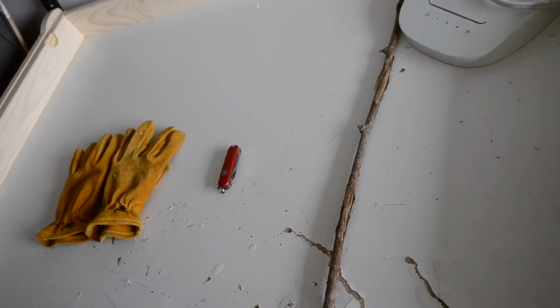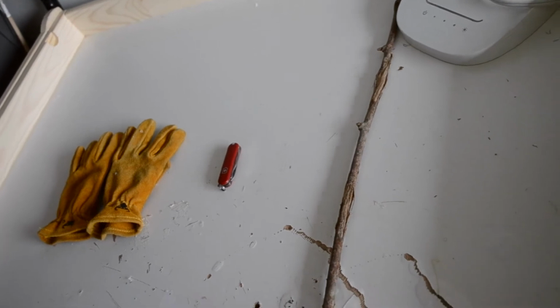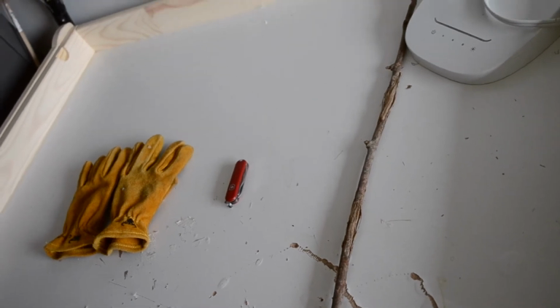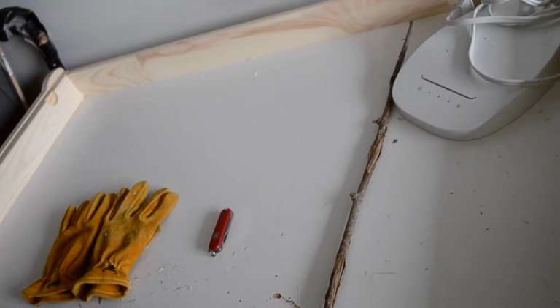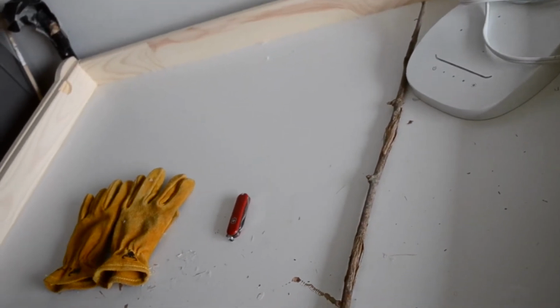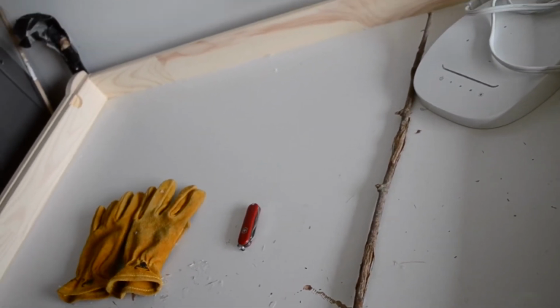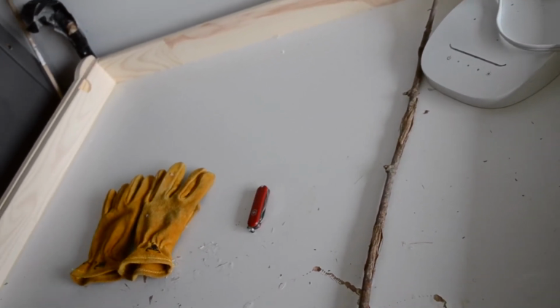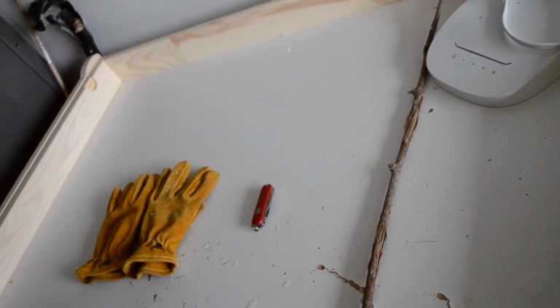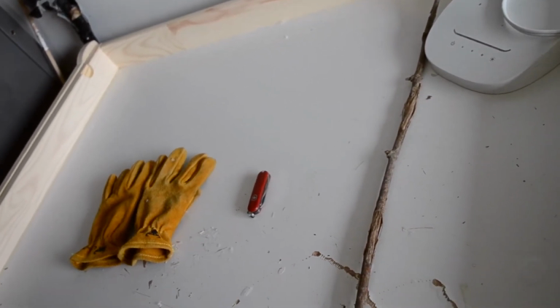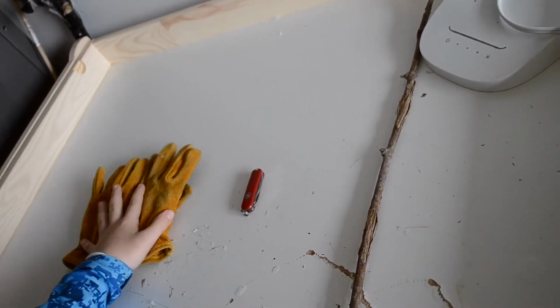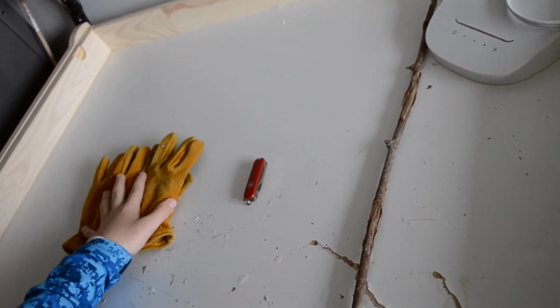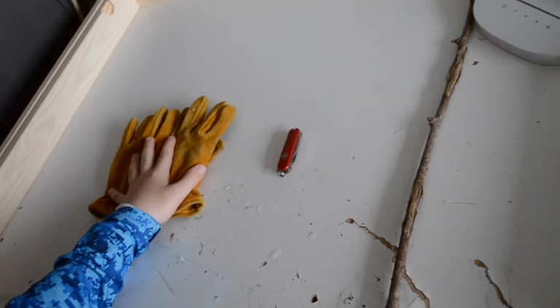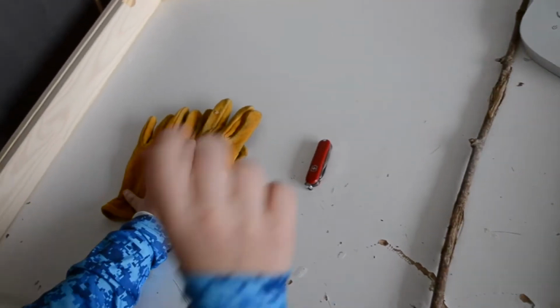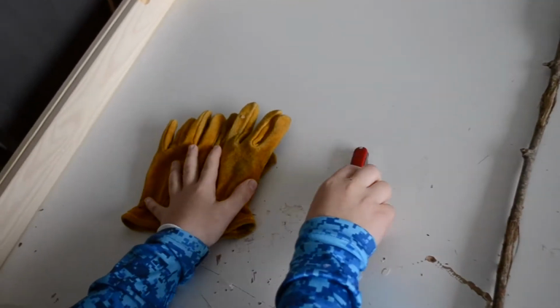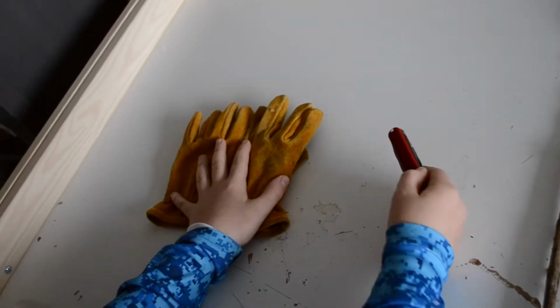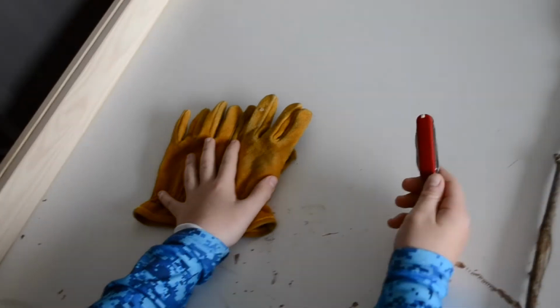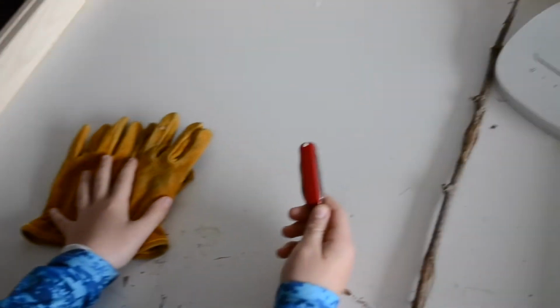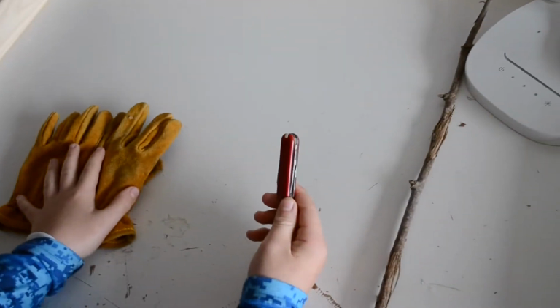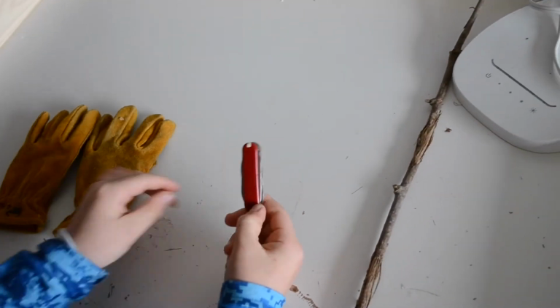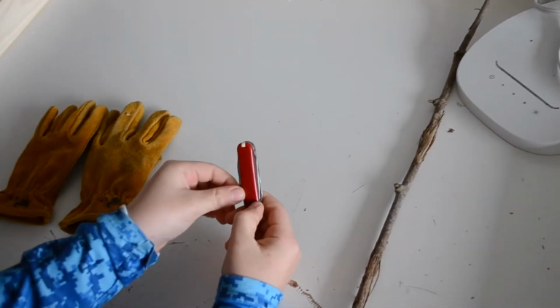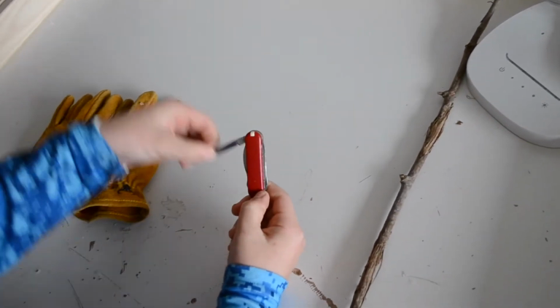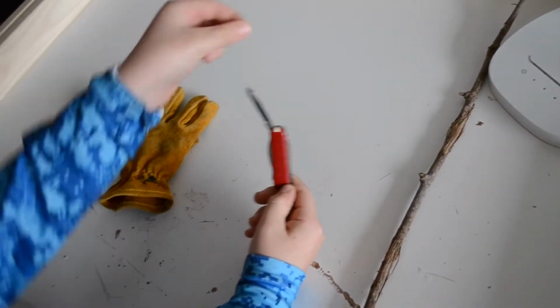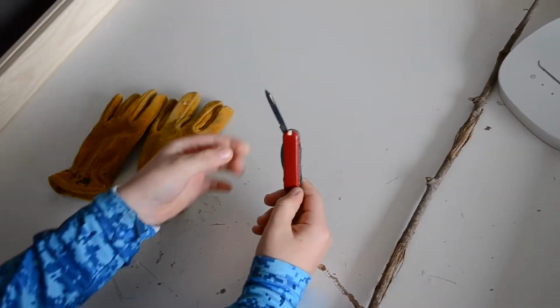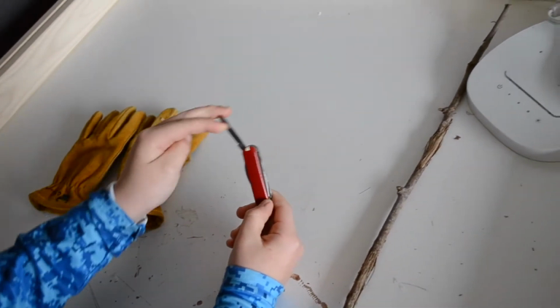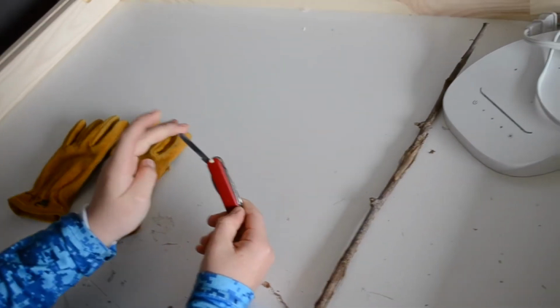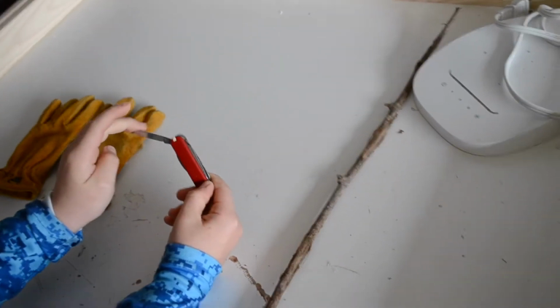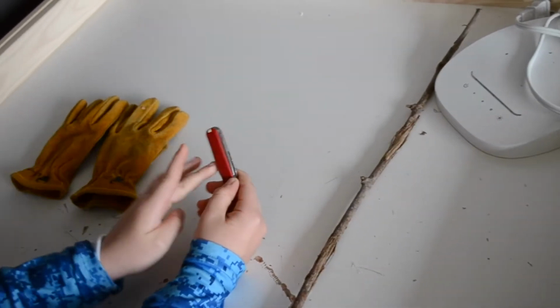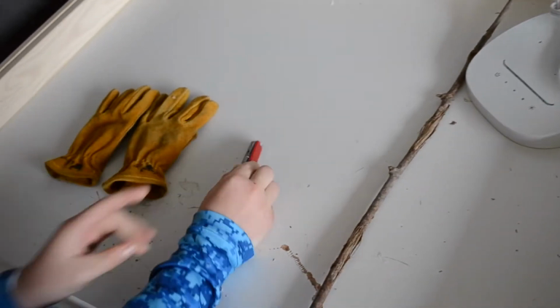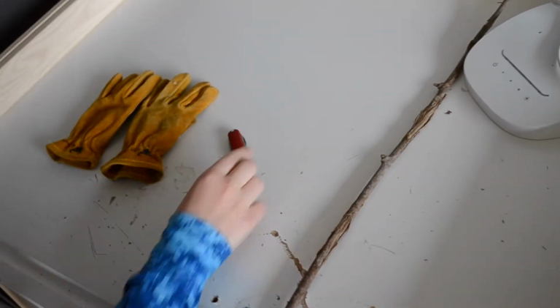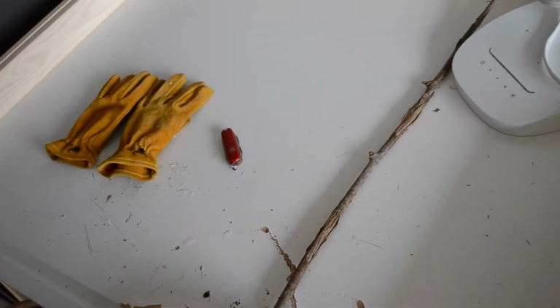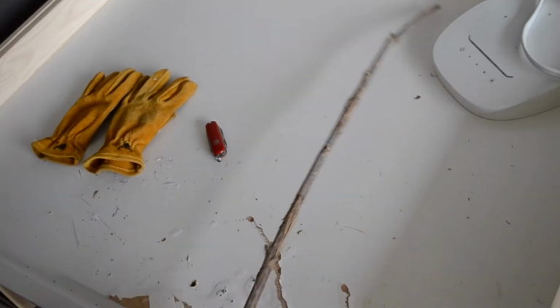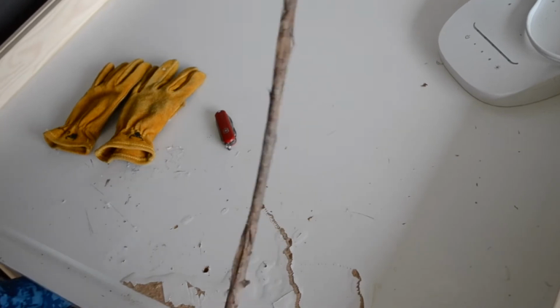This is the supplies to carve. We need some gloves, a pocket knife with a knife, and a stick.